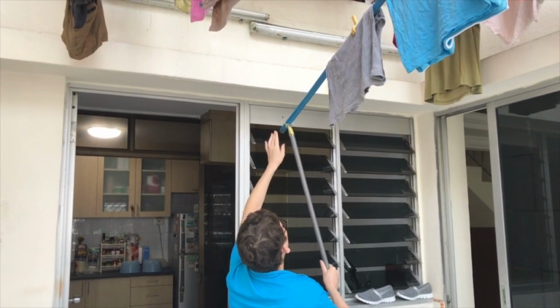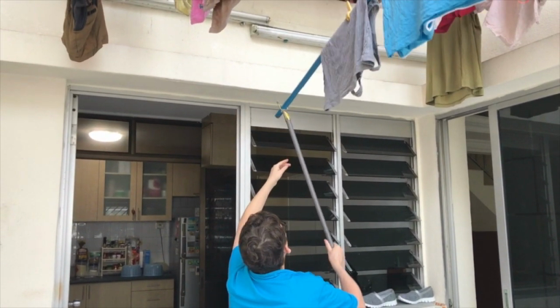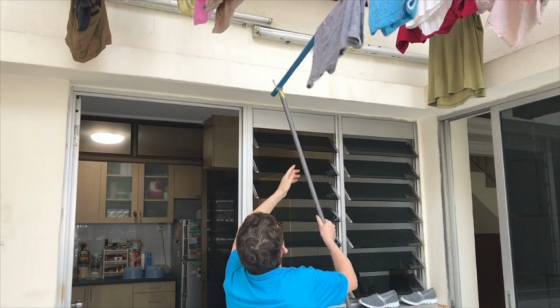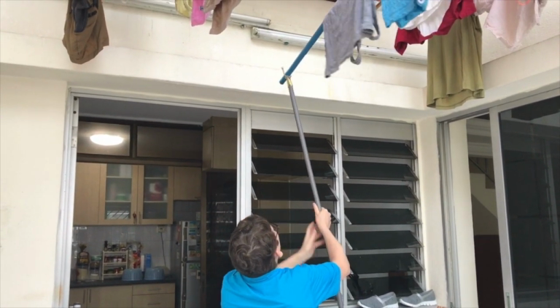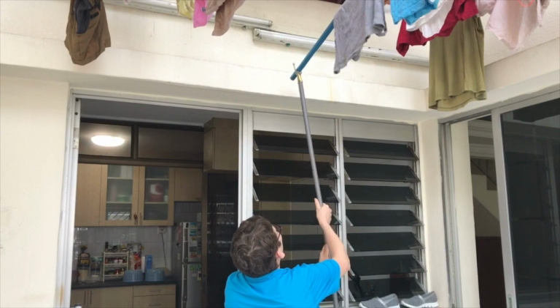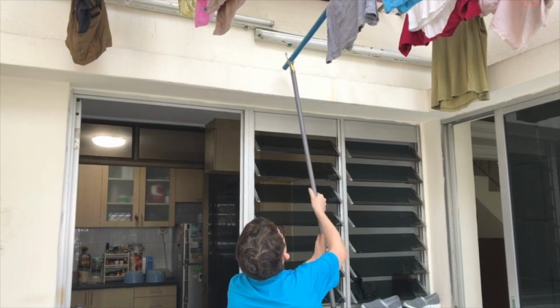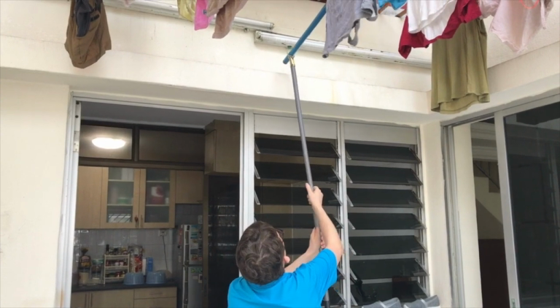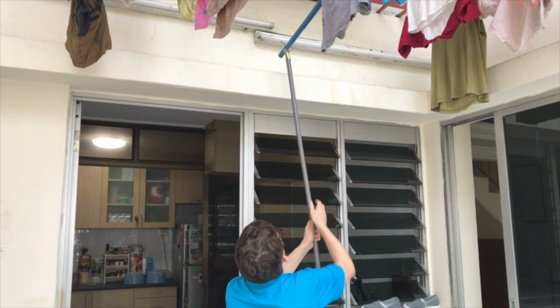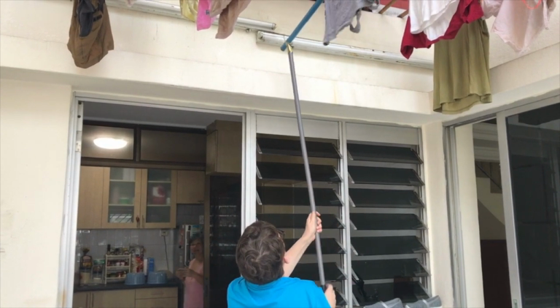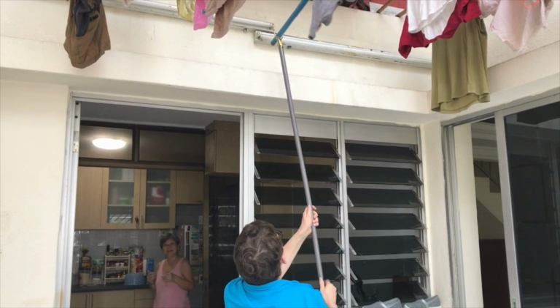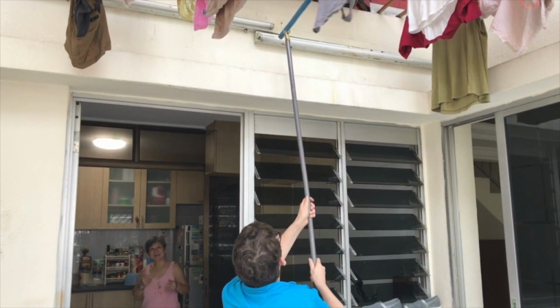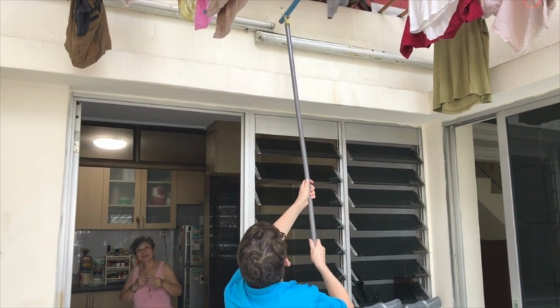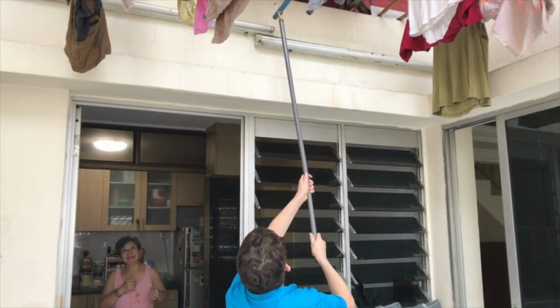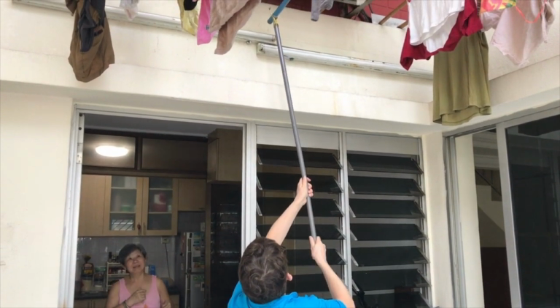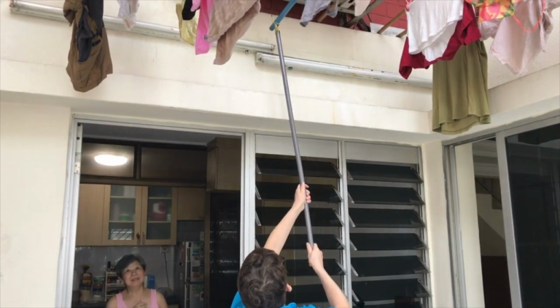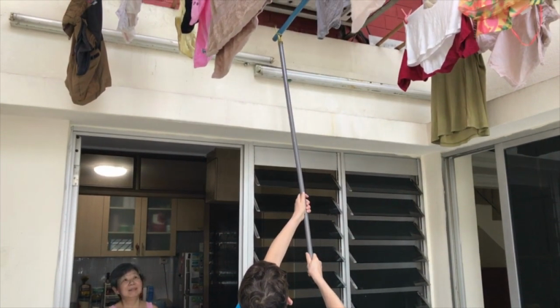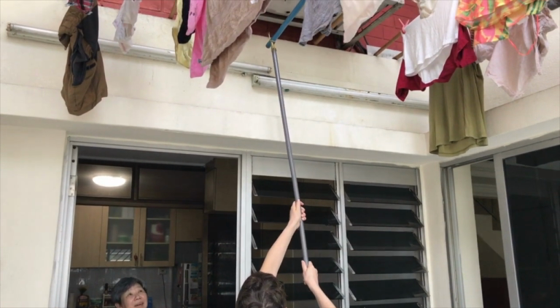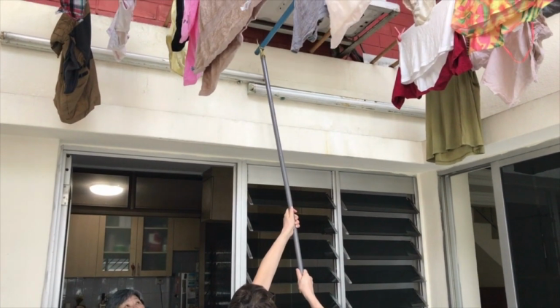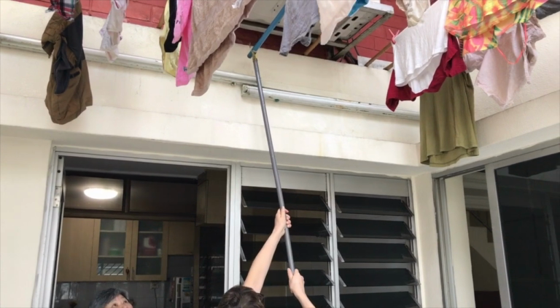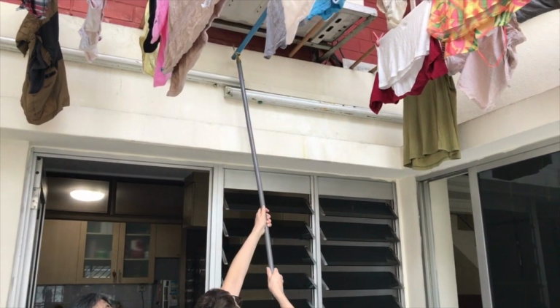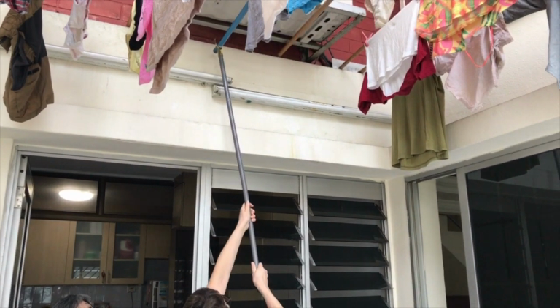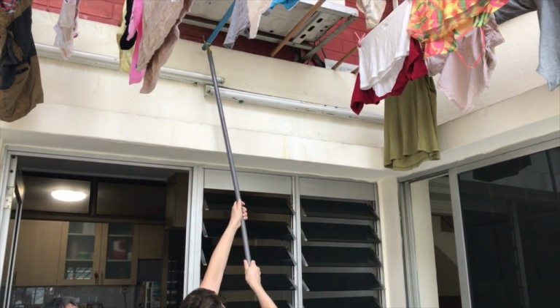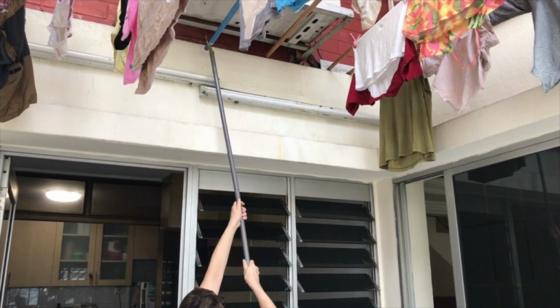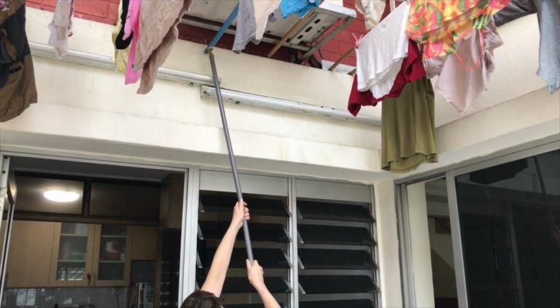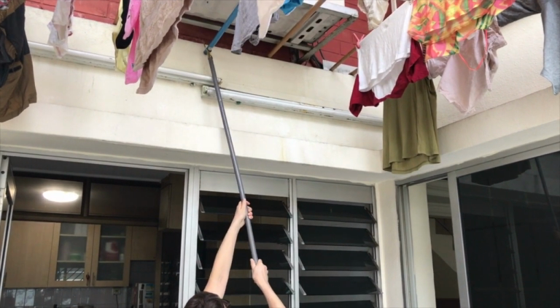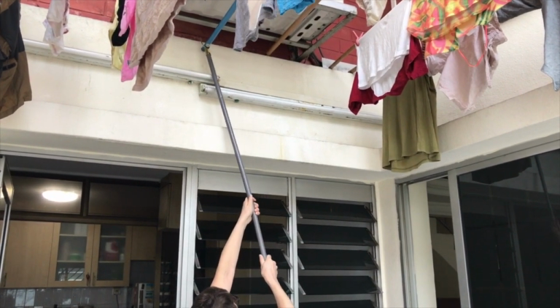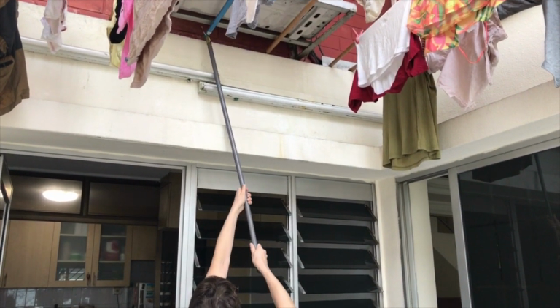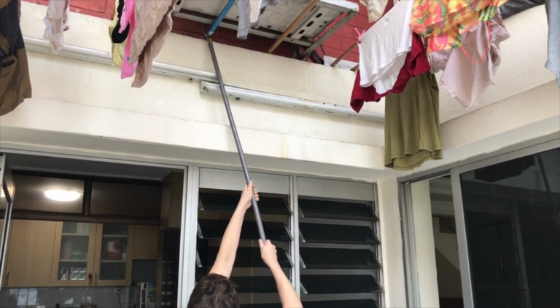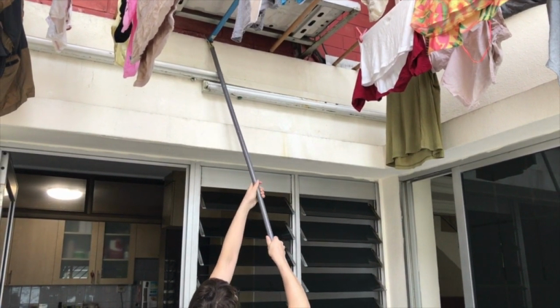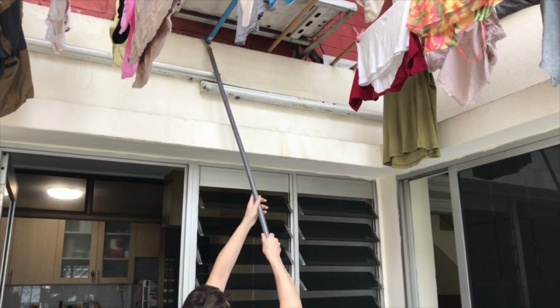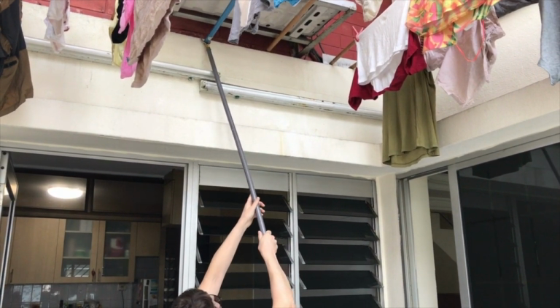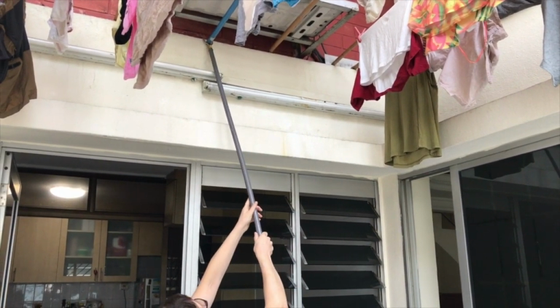All right, you're almost there, almost there. And now it's too short. Here we go, almost there — oh, almost there.